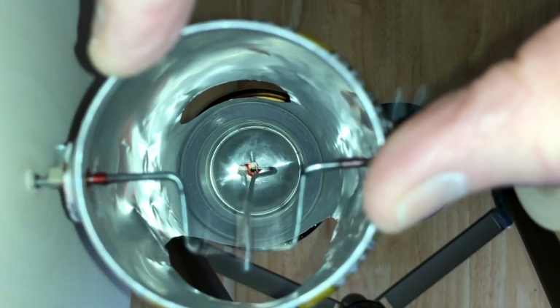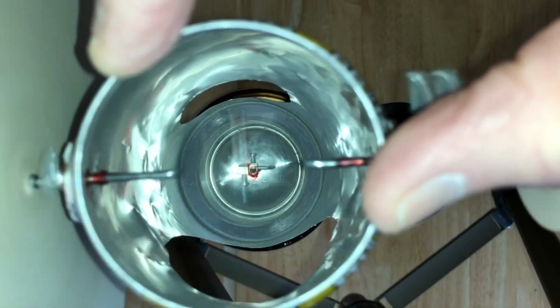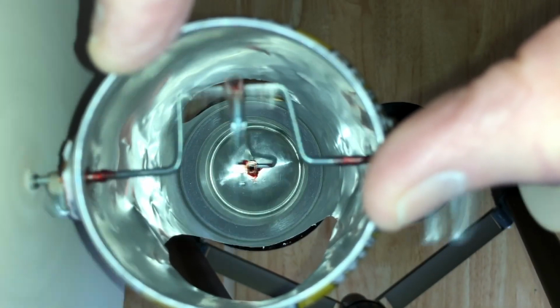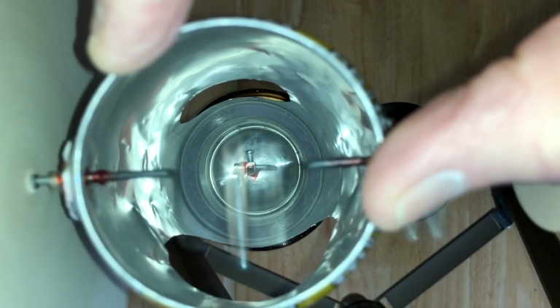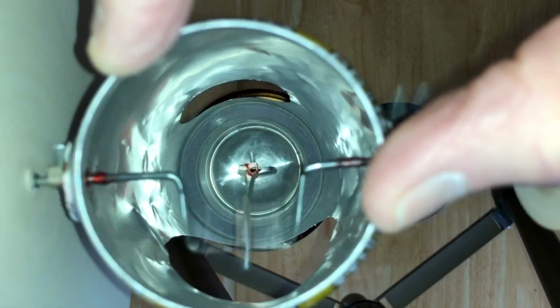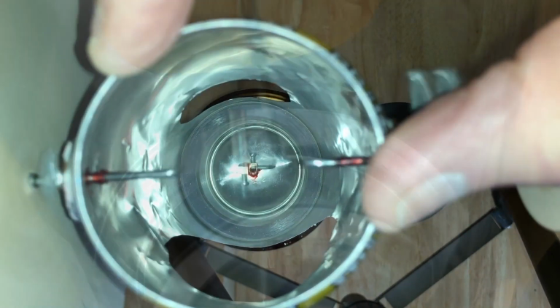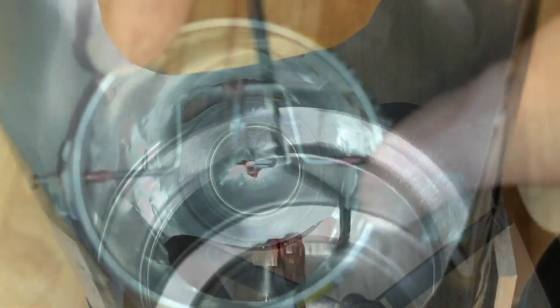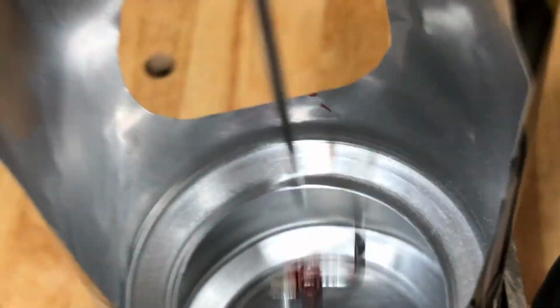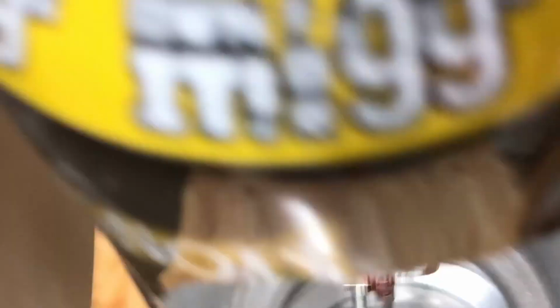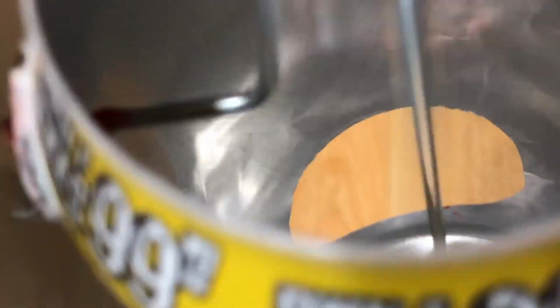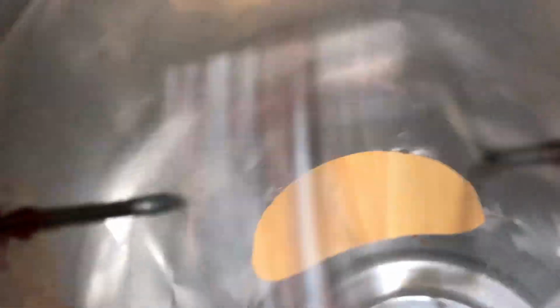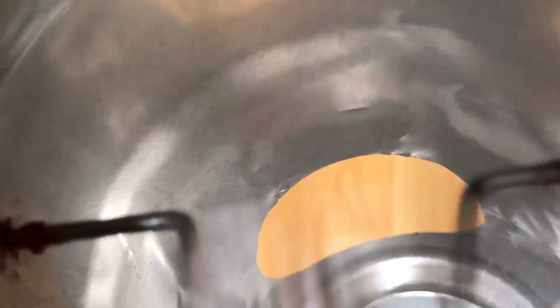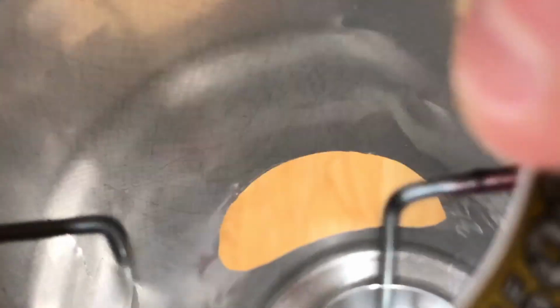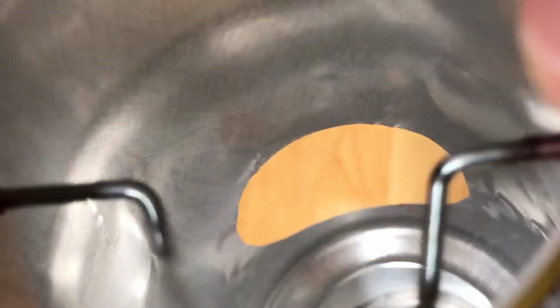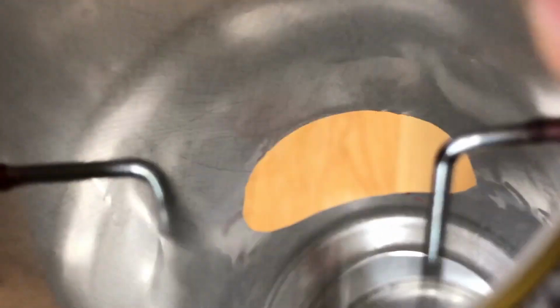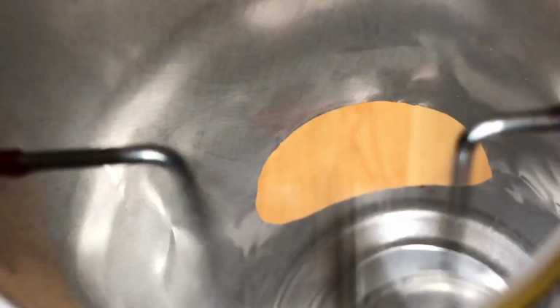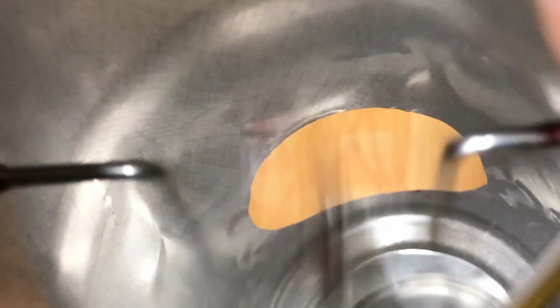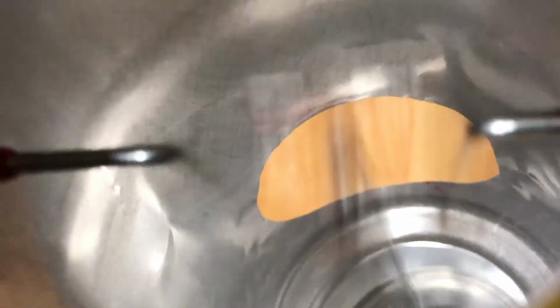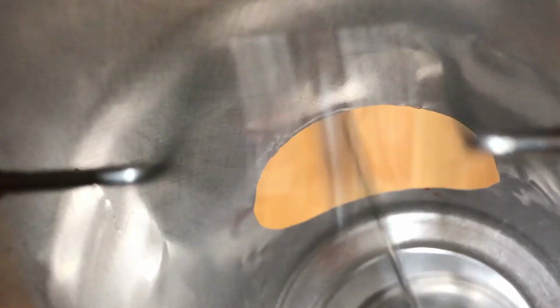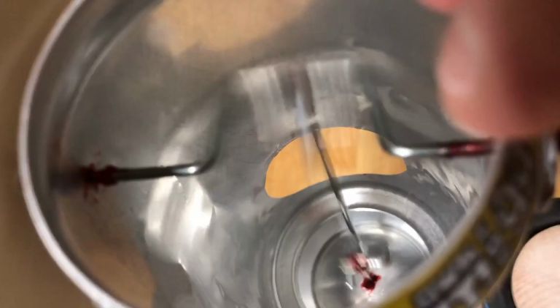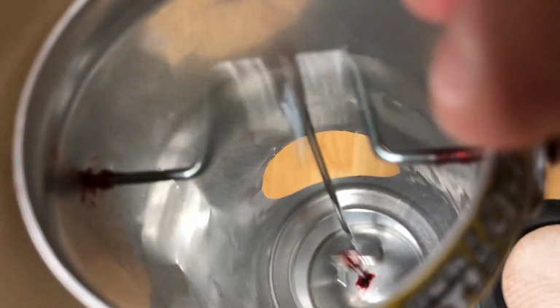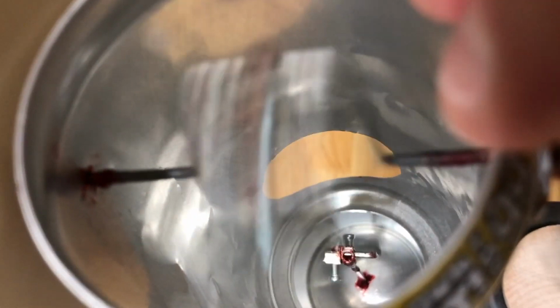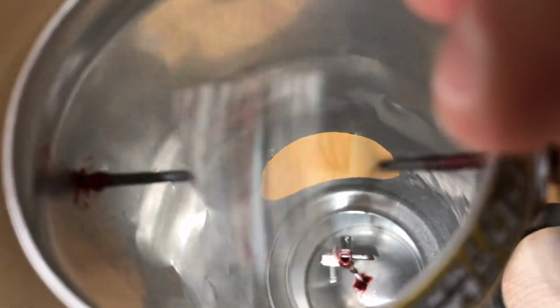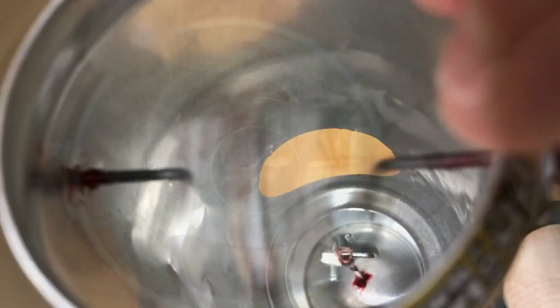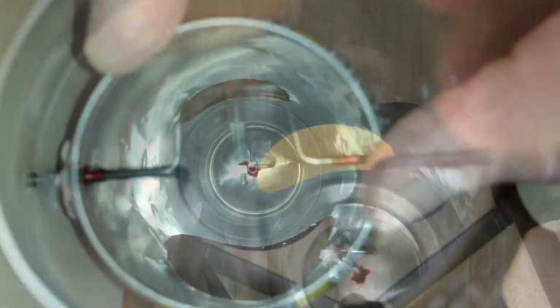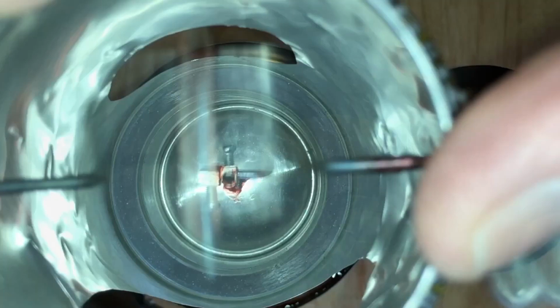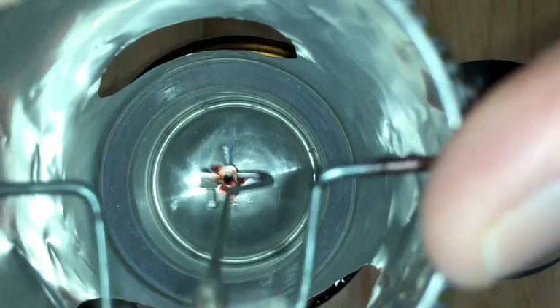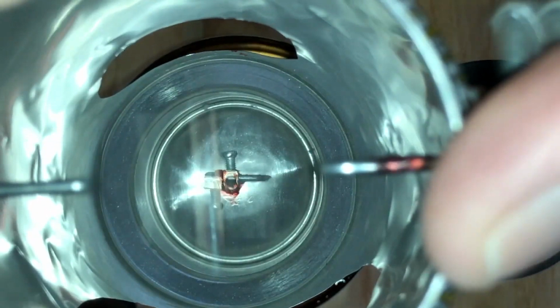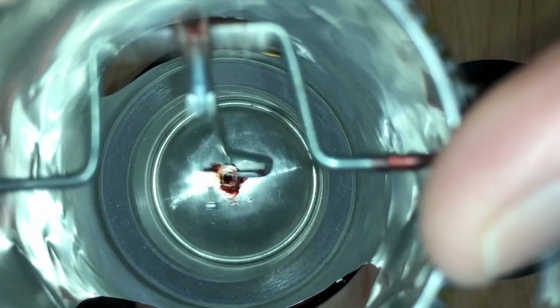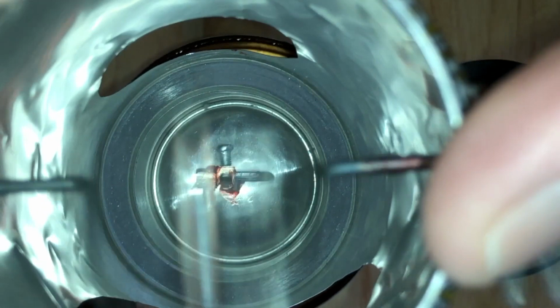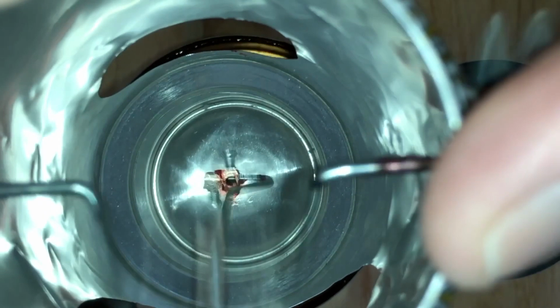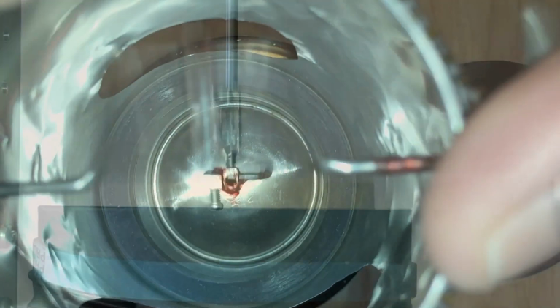It is a closed cycle engine in which the same air is heated, cooled, and used indefinitely. The record of history does reveal the existence of hot air engines predating the Stirling engine, but the Stirling engine was an improvement upon earlier designs.